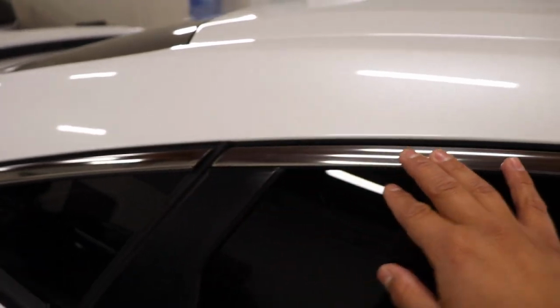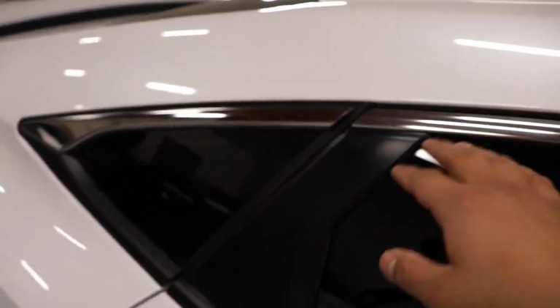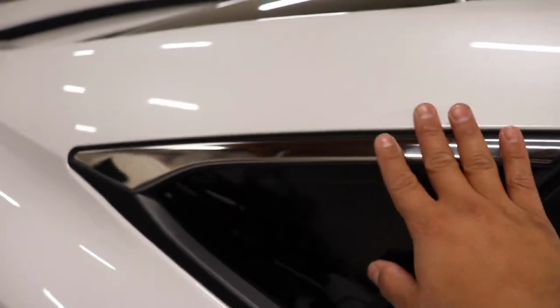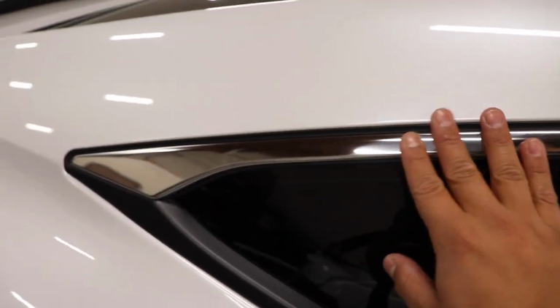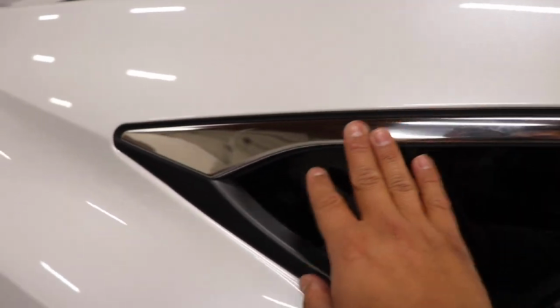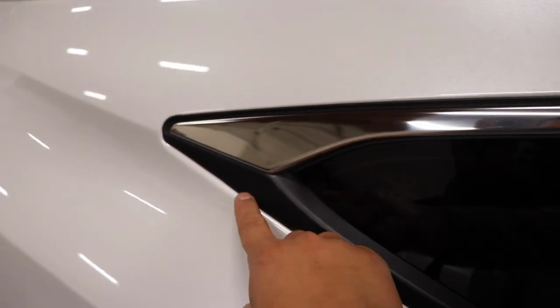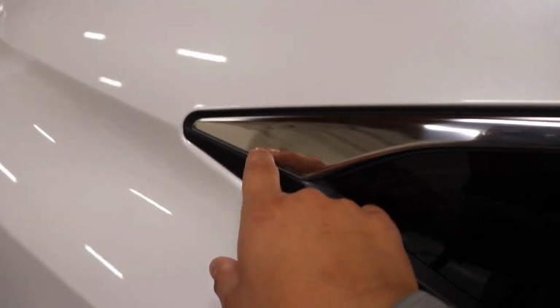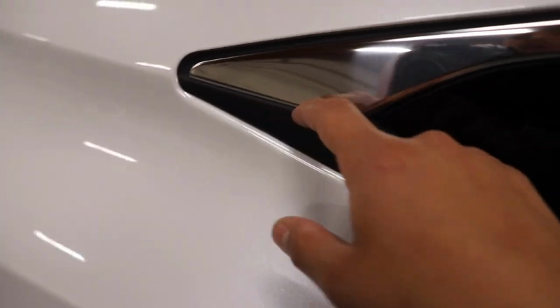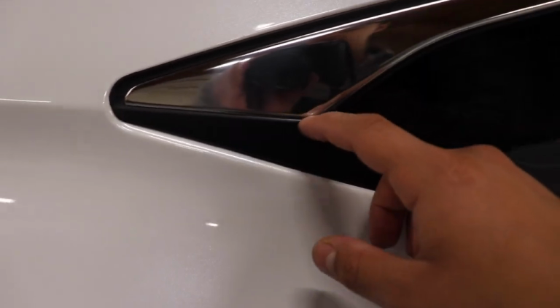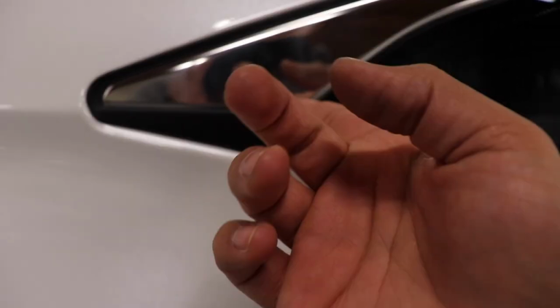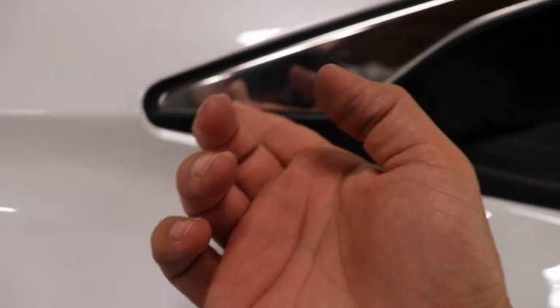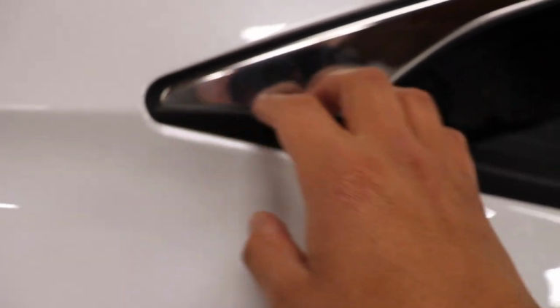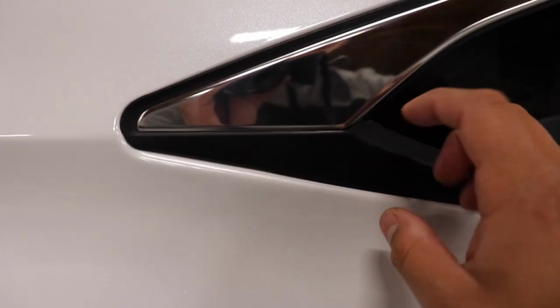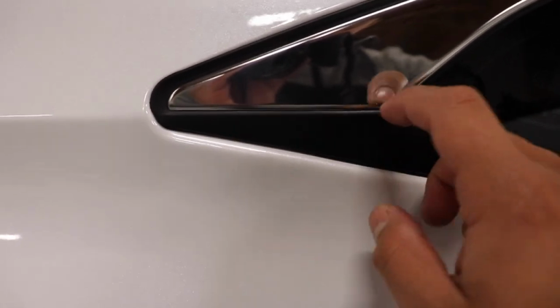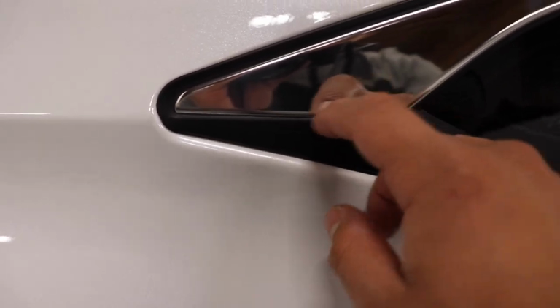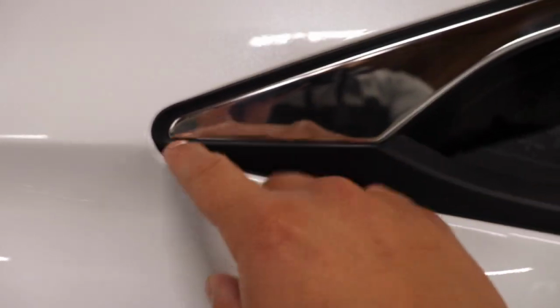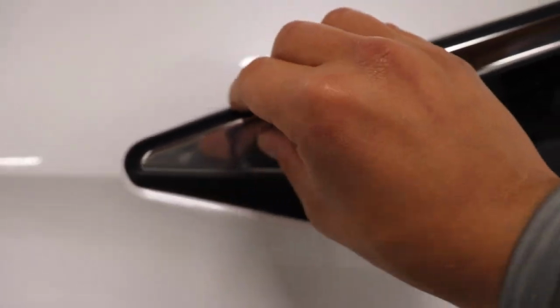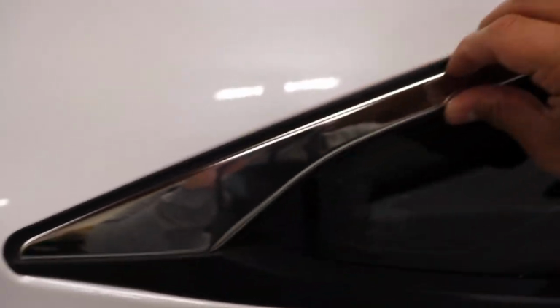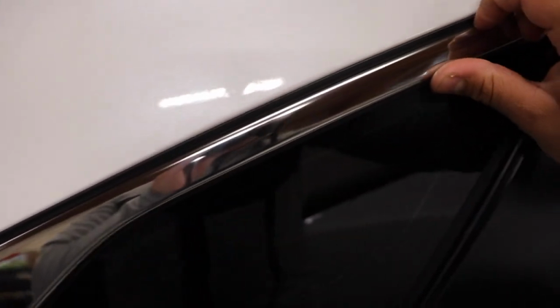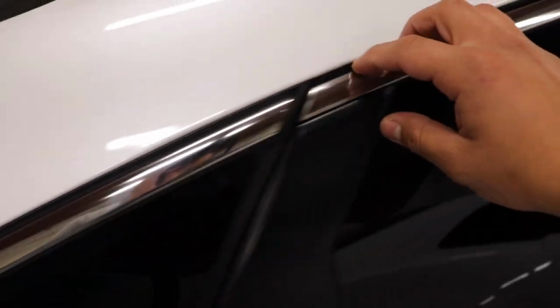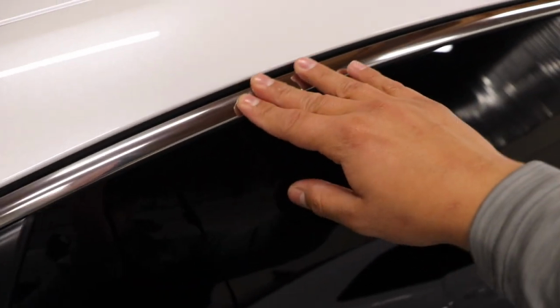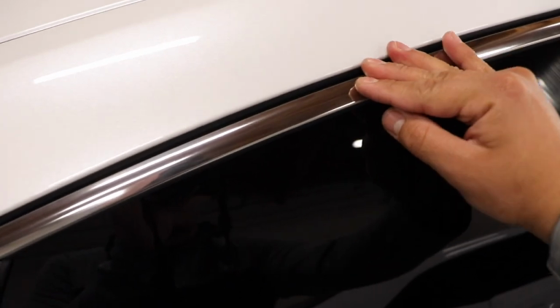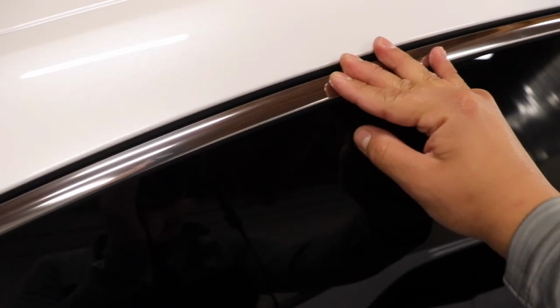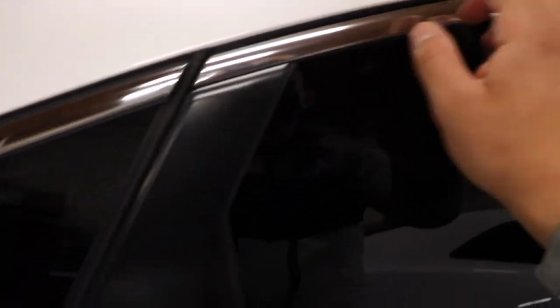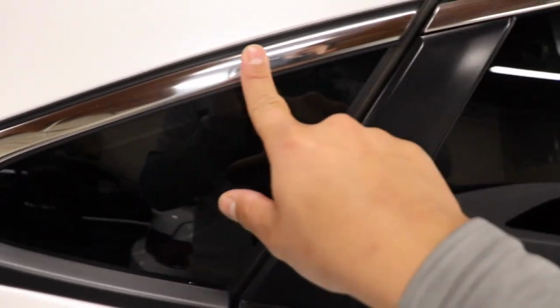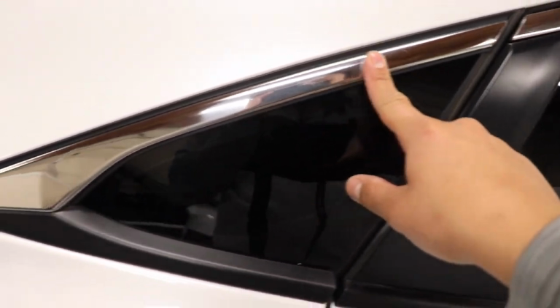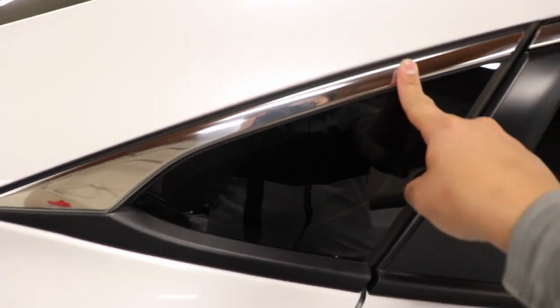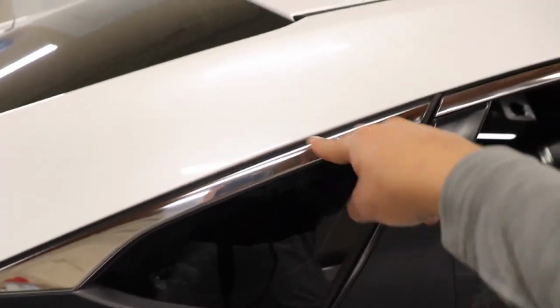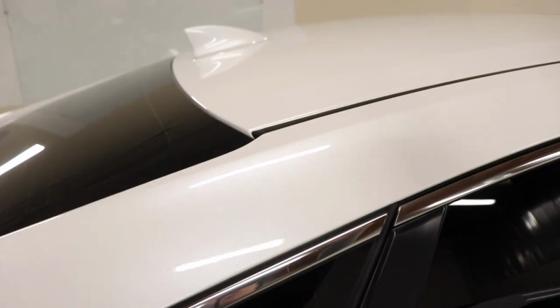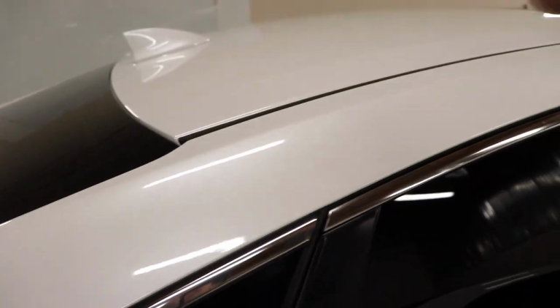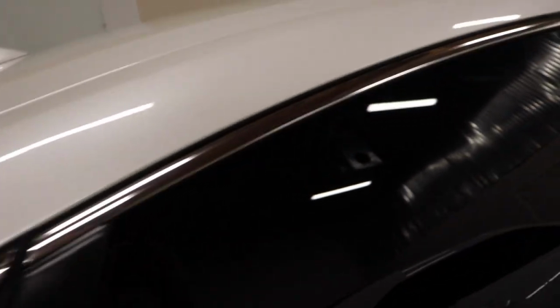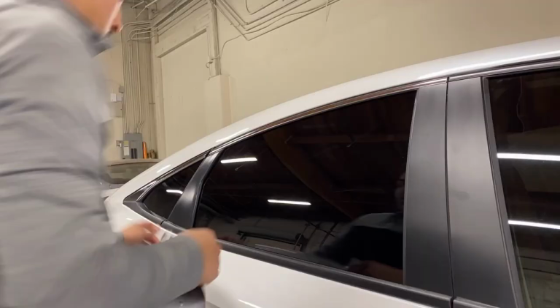Let me knock these out, do this one, and I'll go ahead and do the other side.